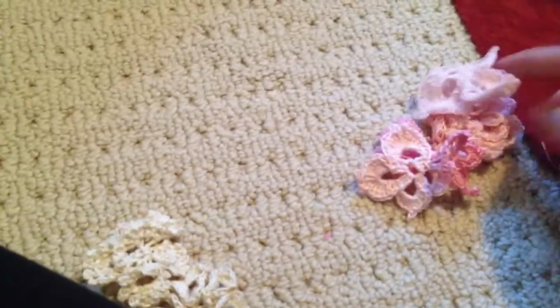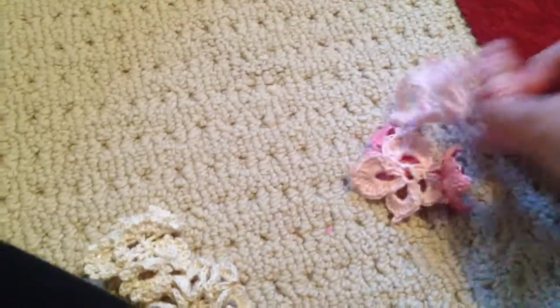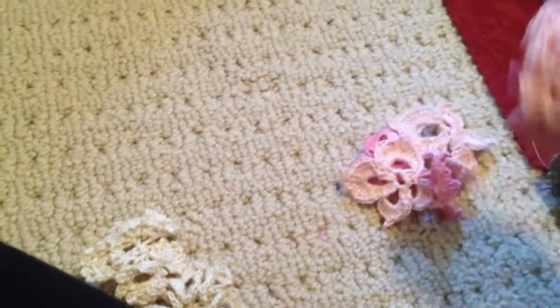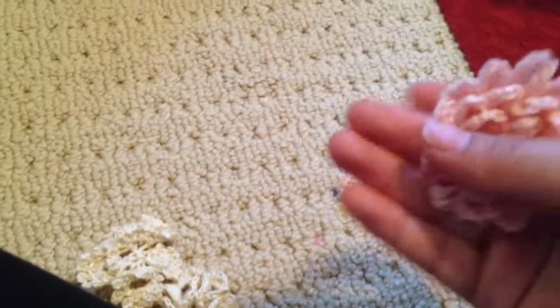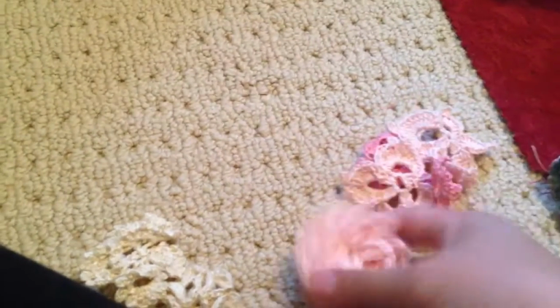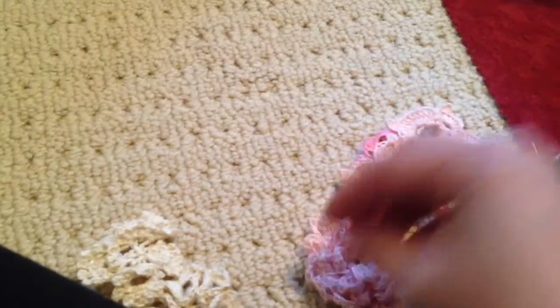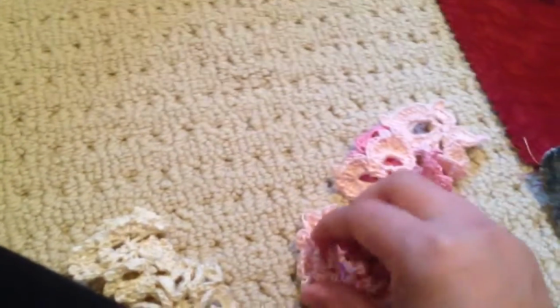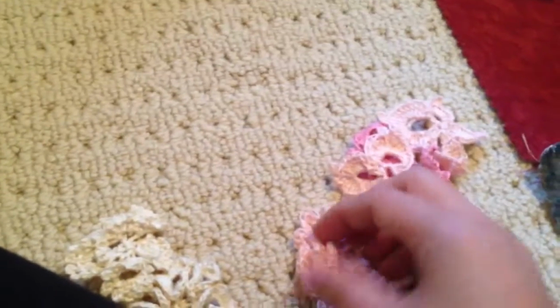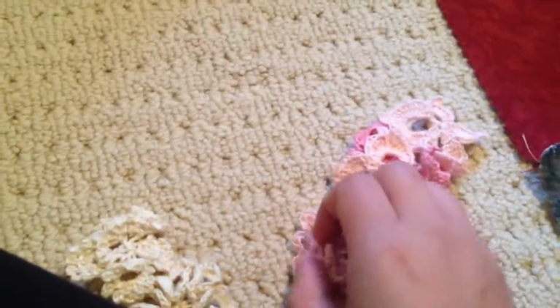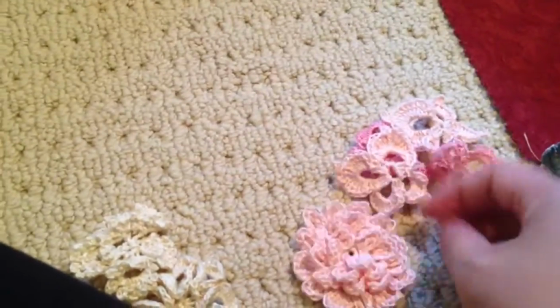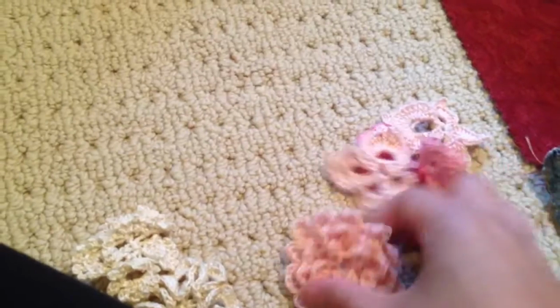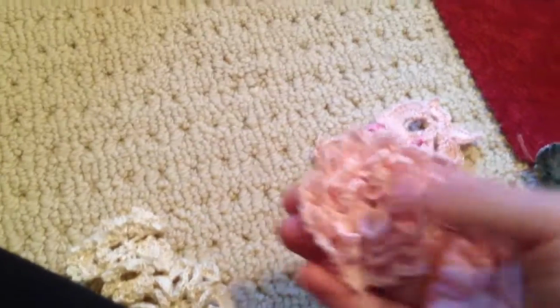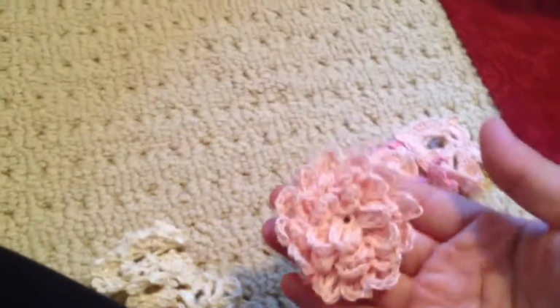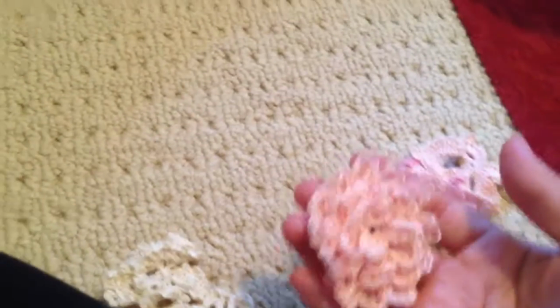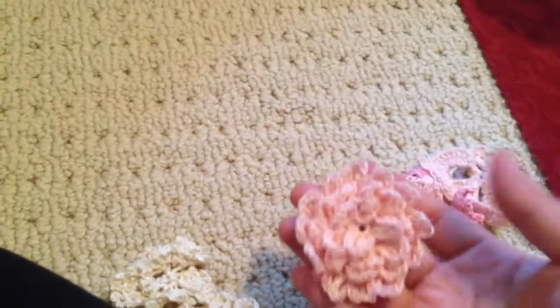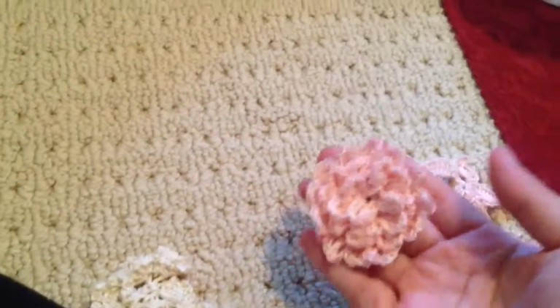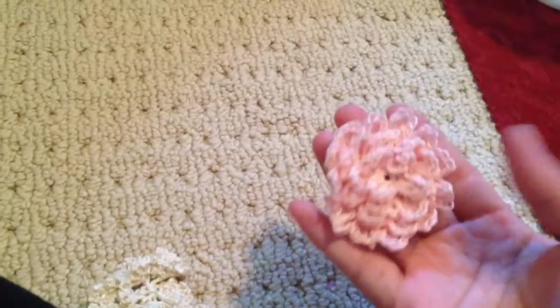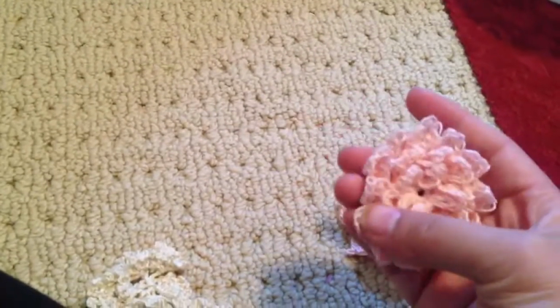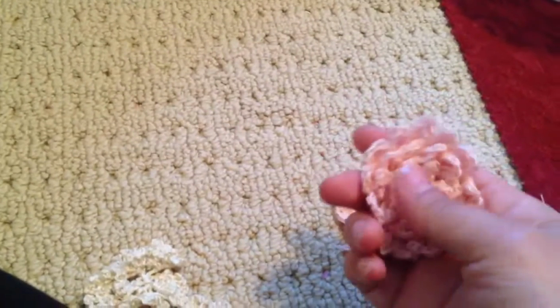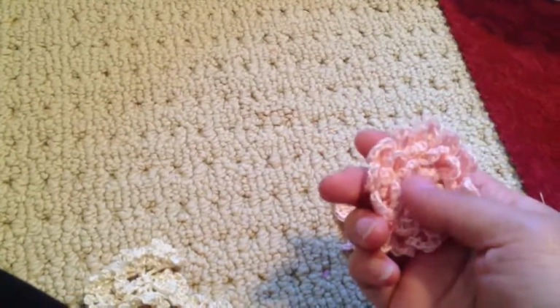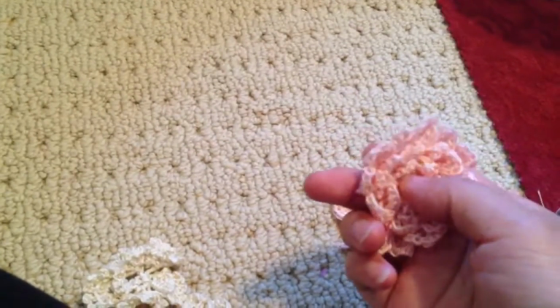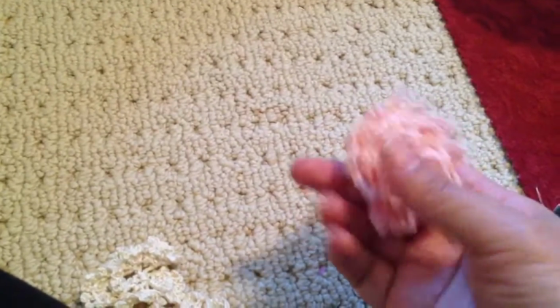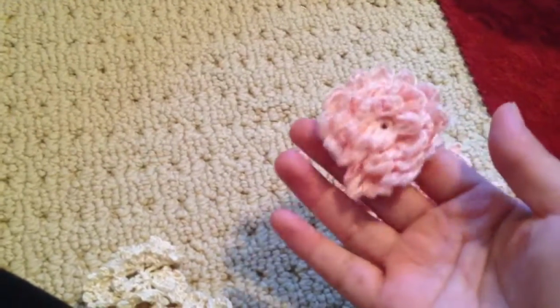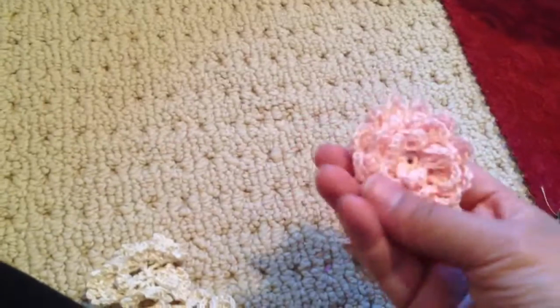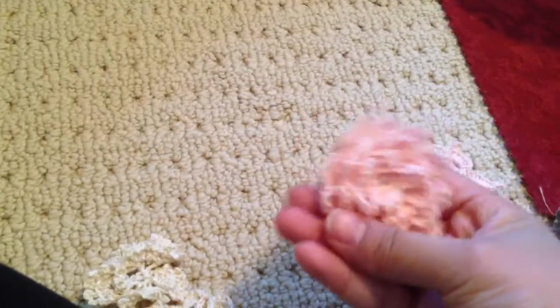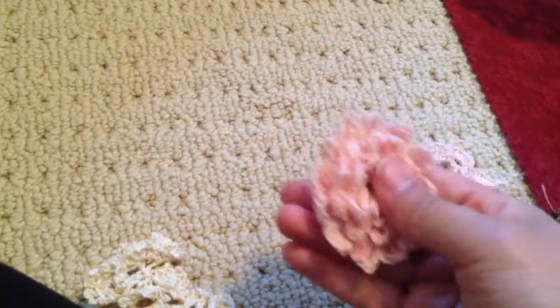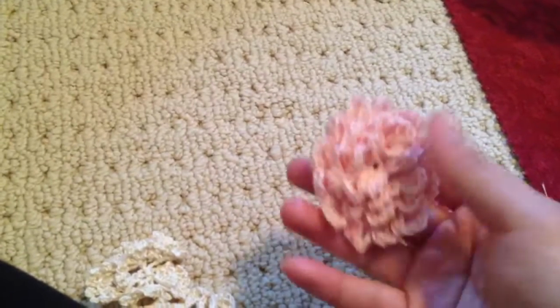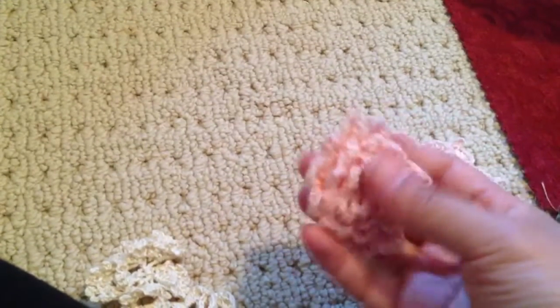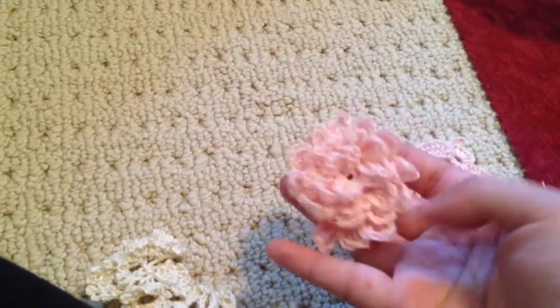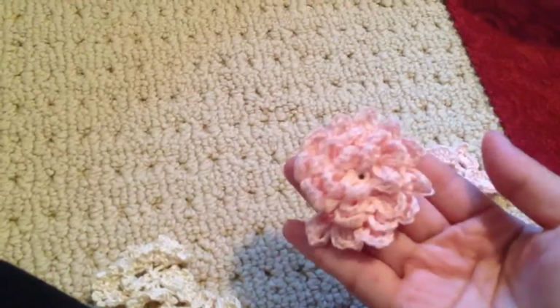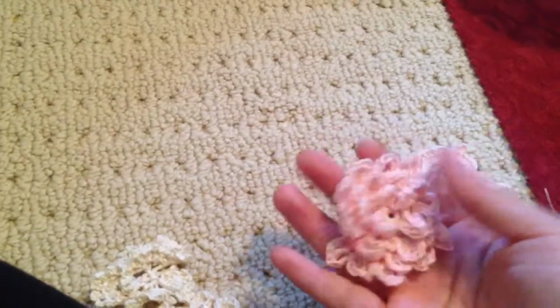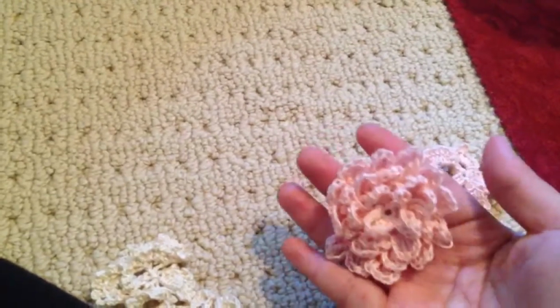And then I did this flower. This is a really fun and easy flower, but it takes forever. I swear it was never-ending trying to make this flower. But I like it.